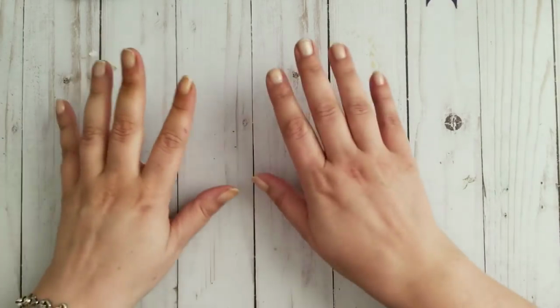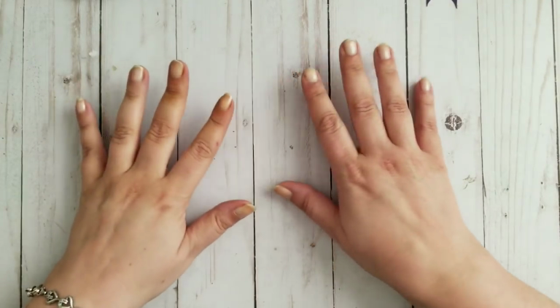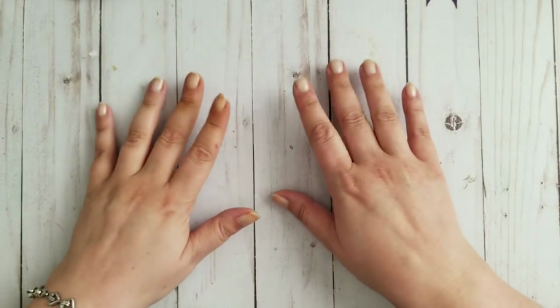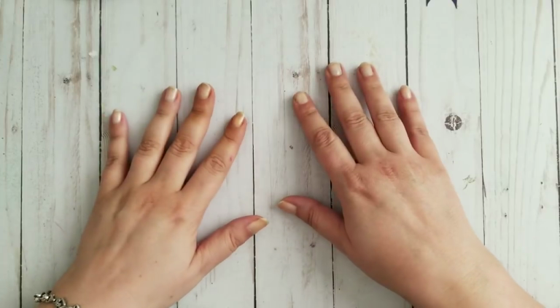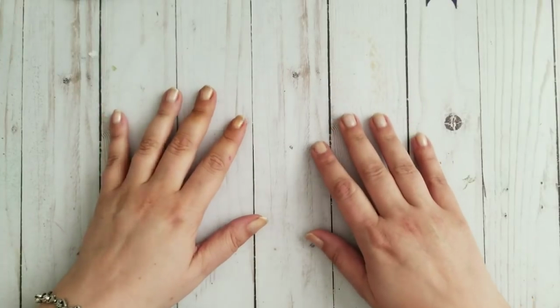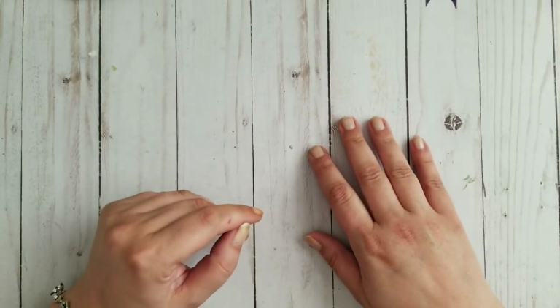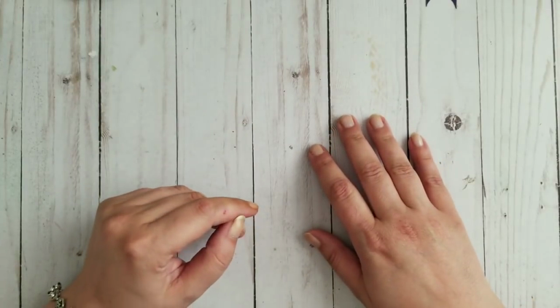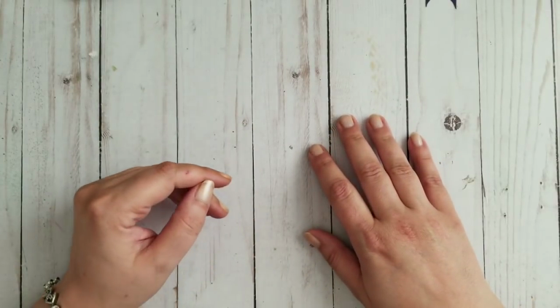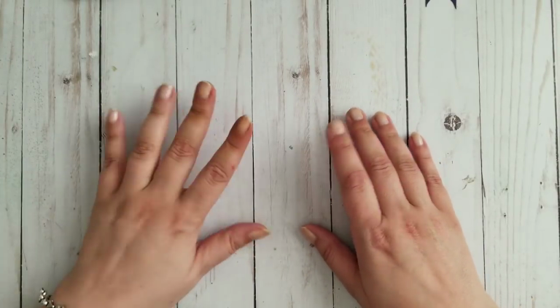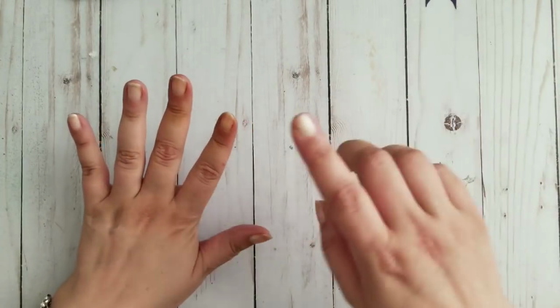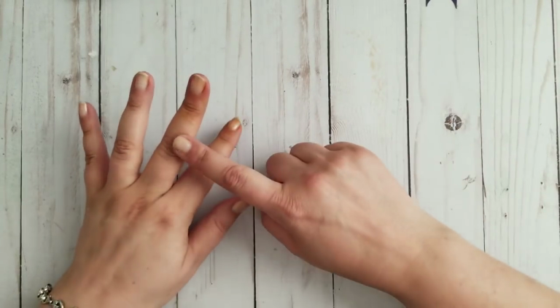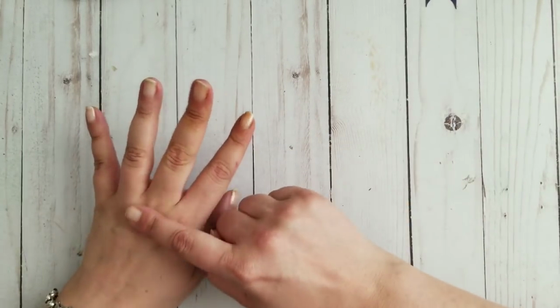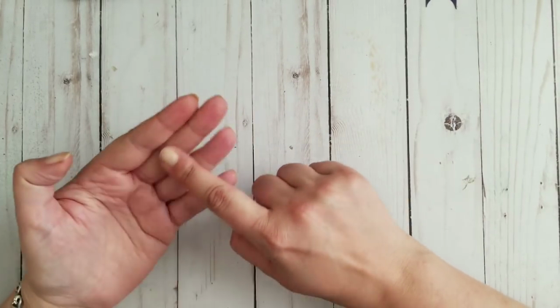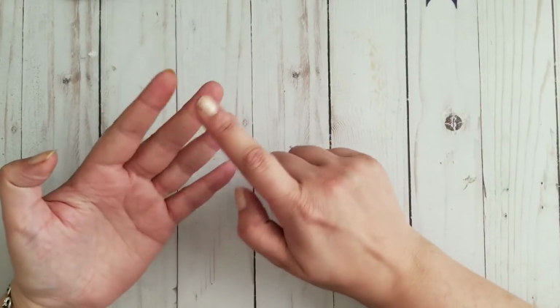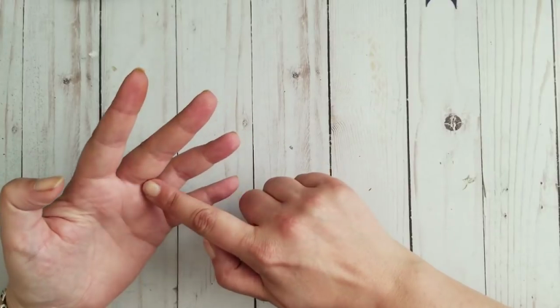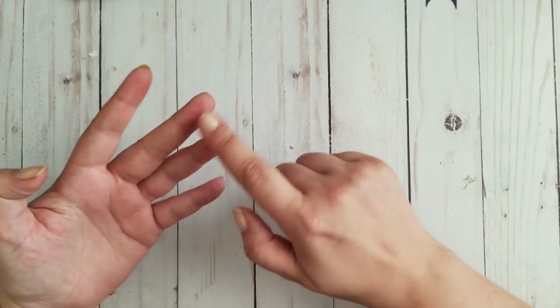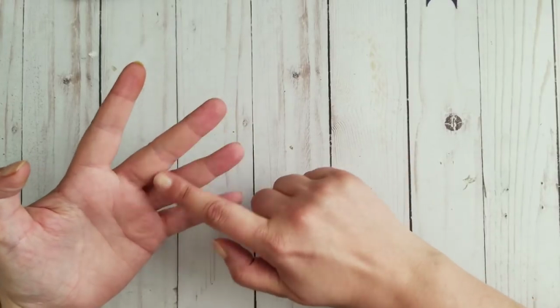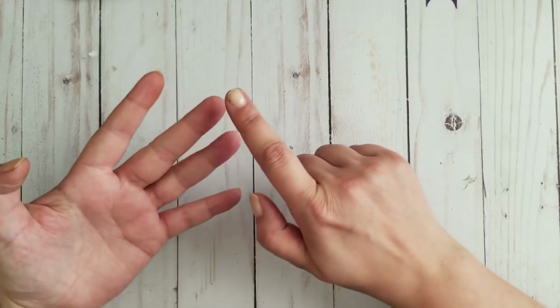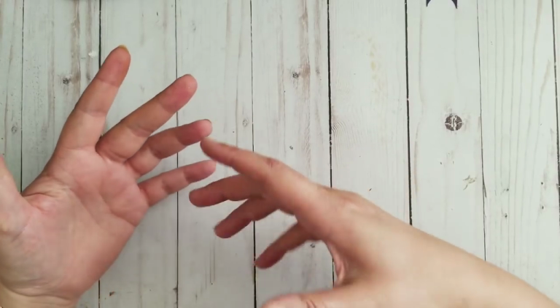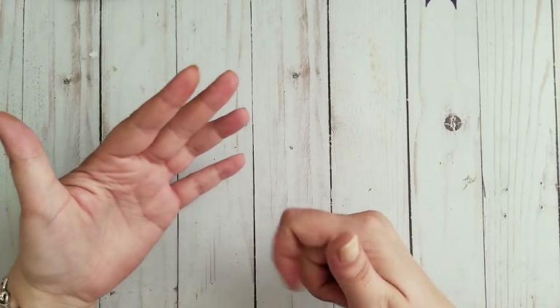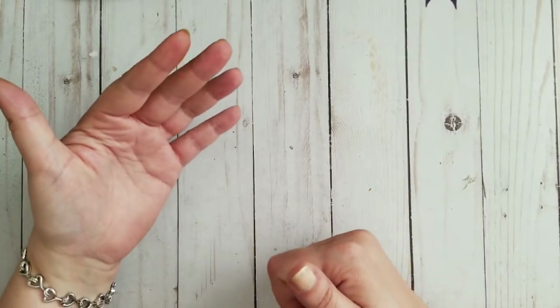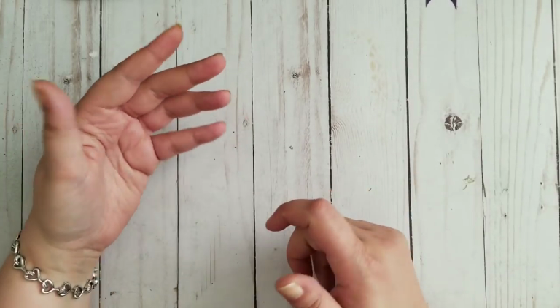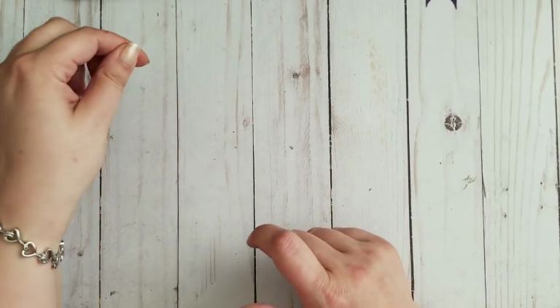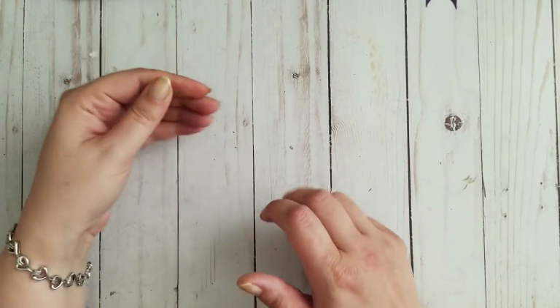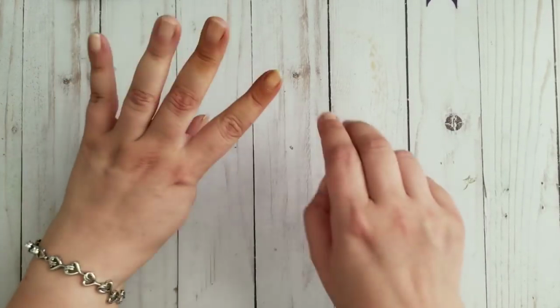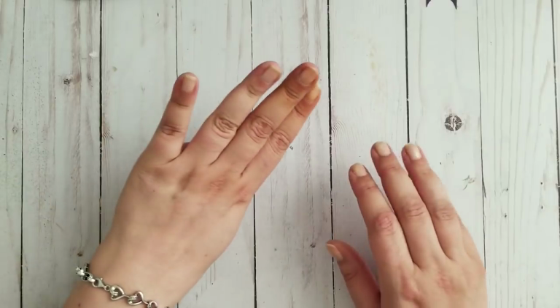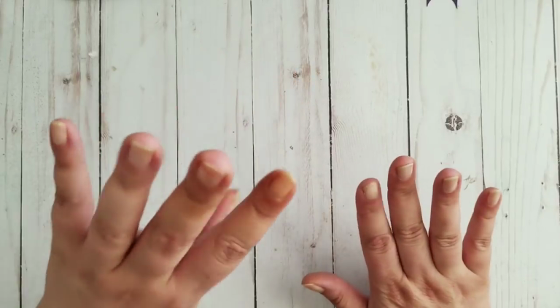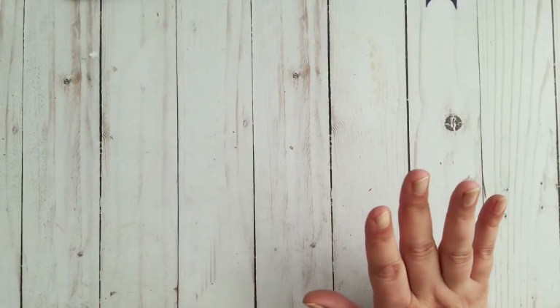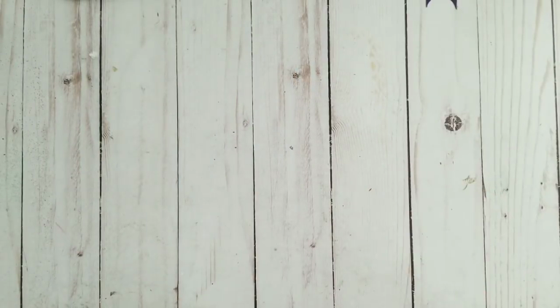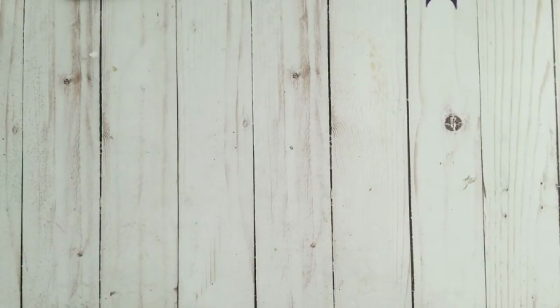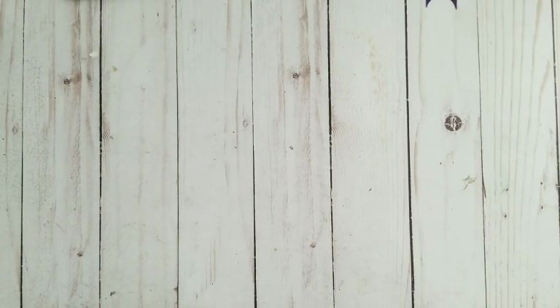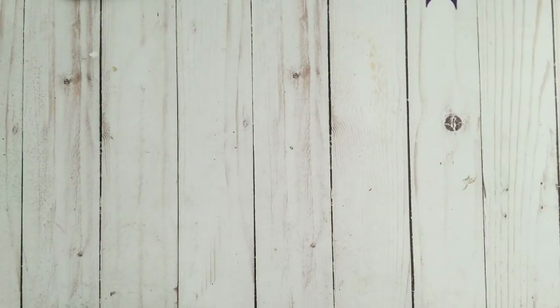Hi YouTube! Welcome back to my channel. Don't mind my yellow fingers — my whole hand is yellow. I spray coffee on my papers and I hold them, so I have coffee fingers I guess. But that's alright.